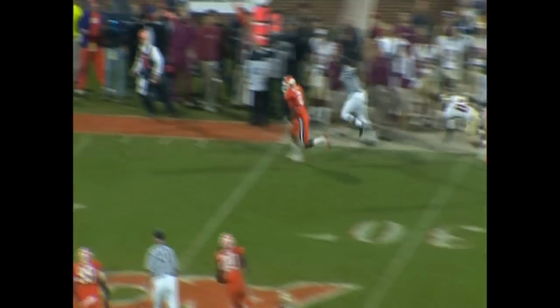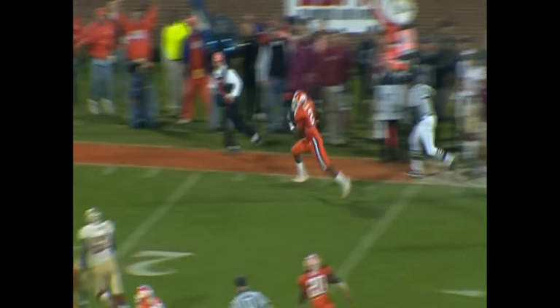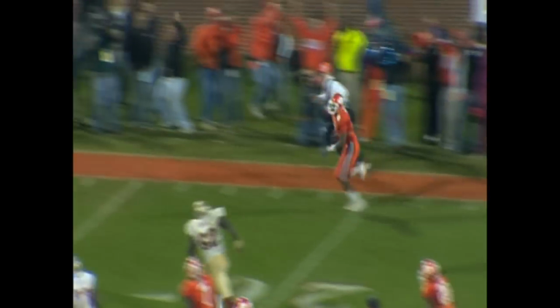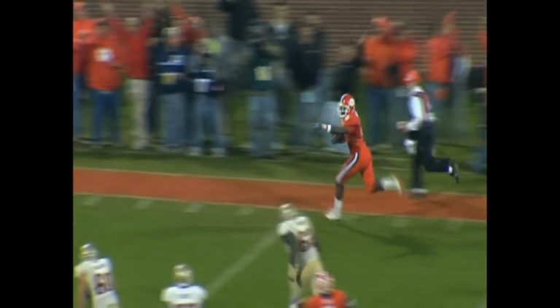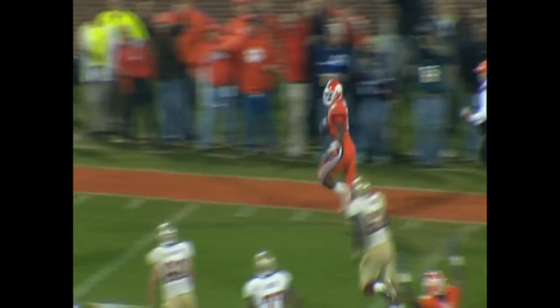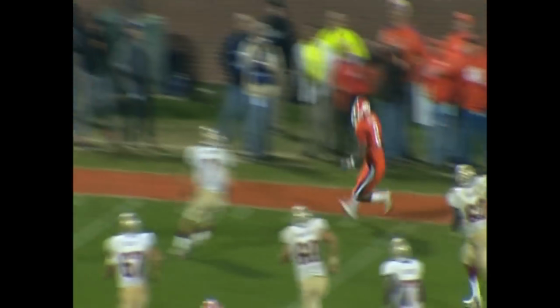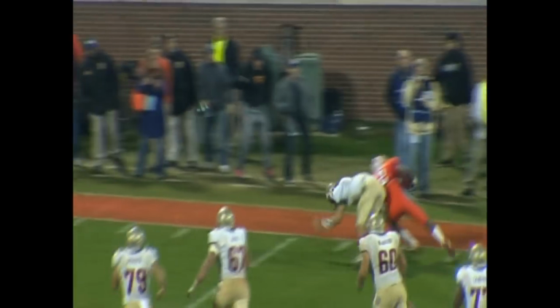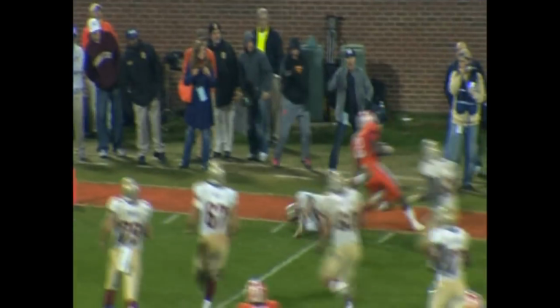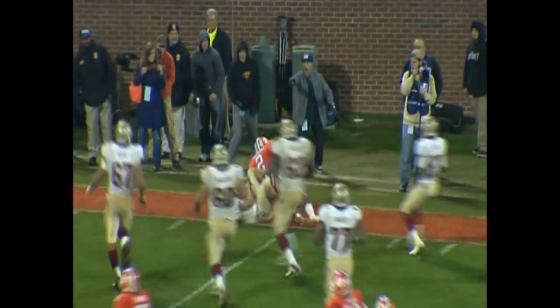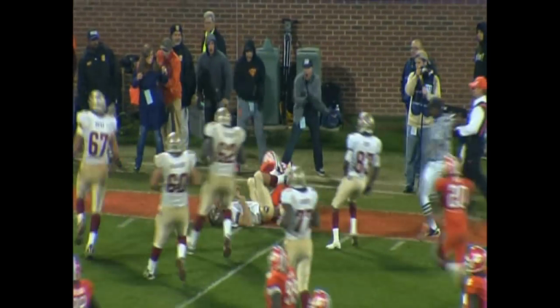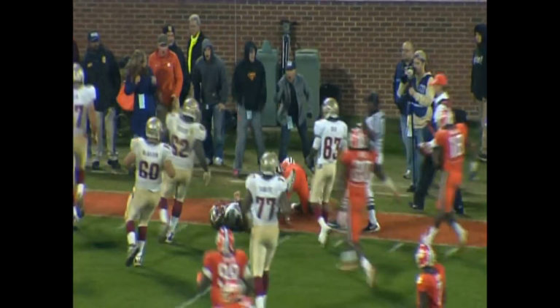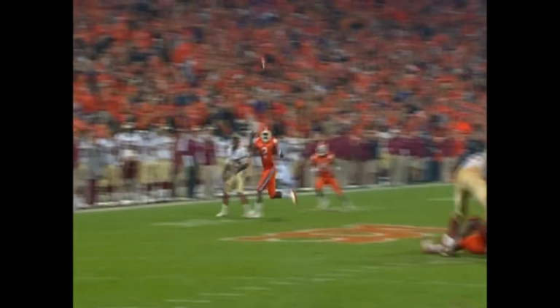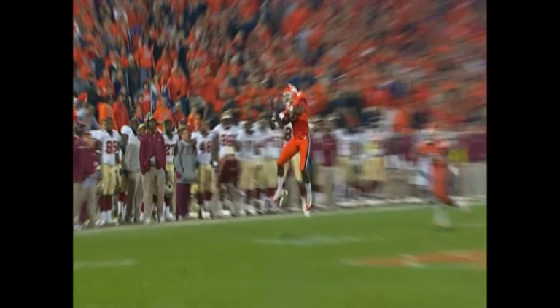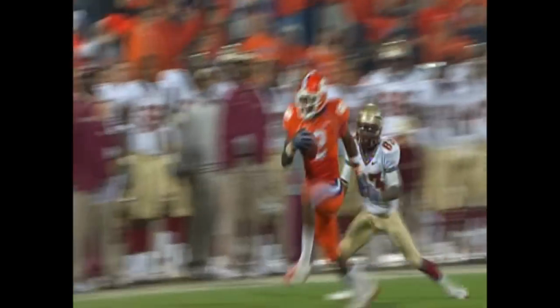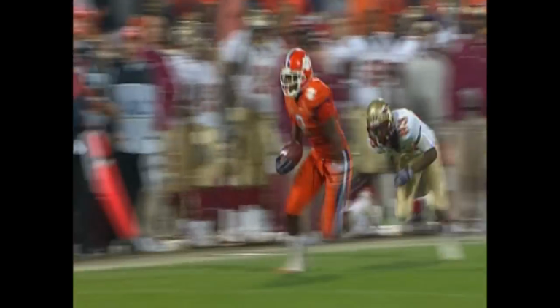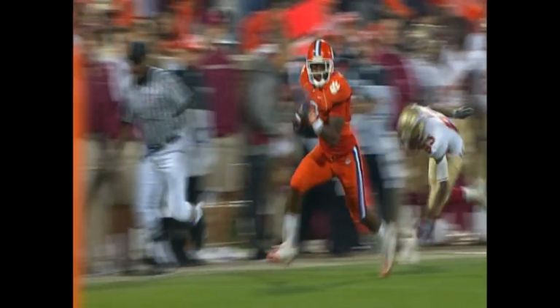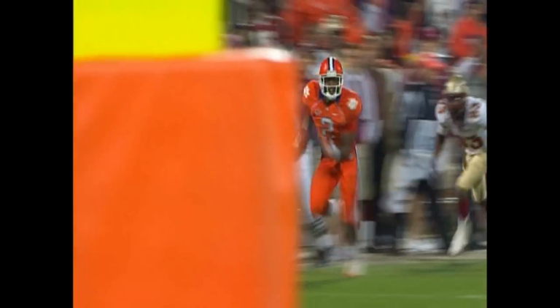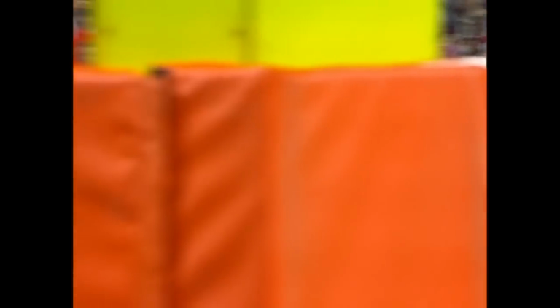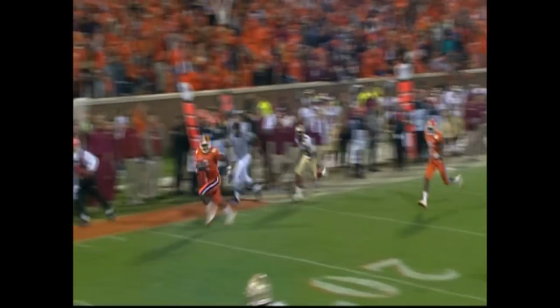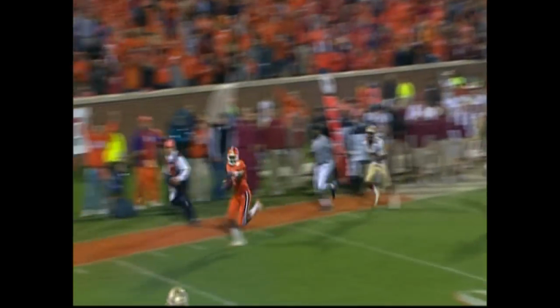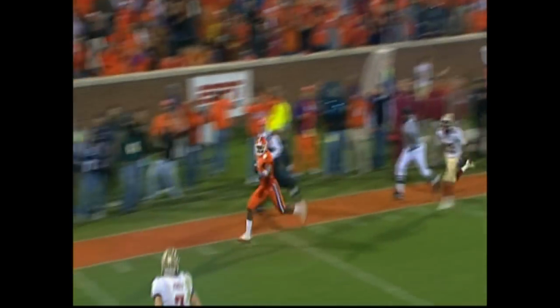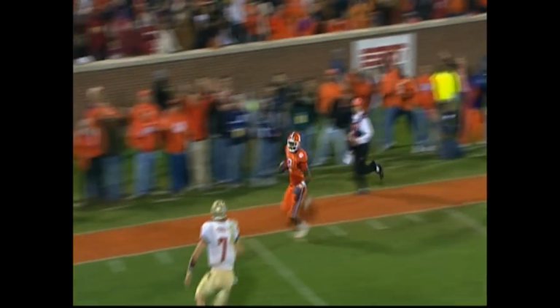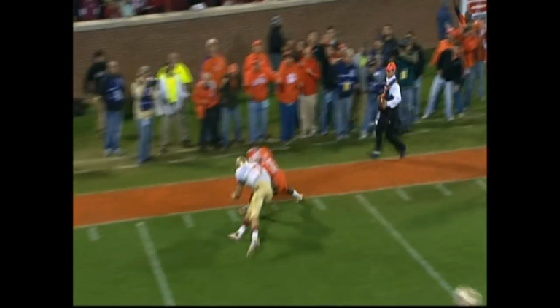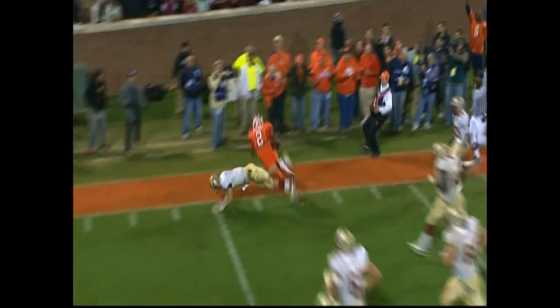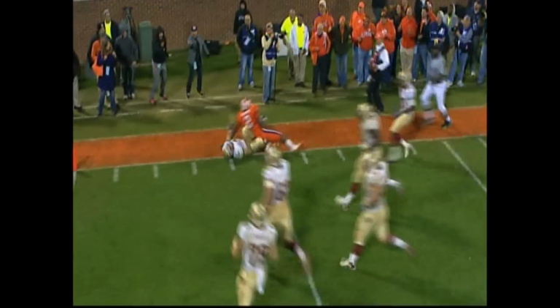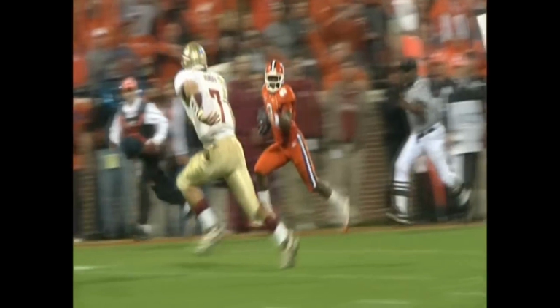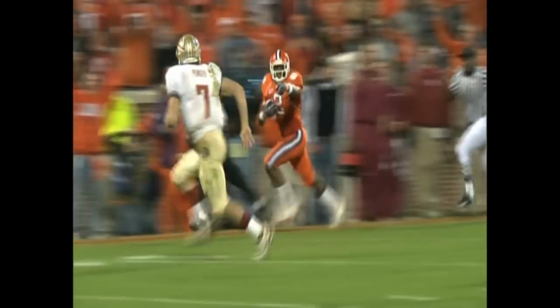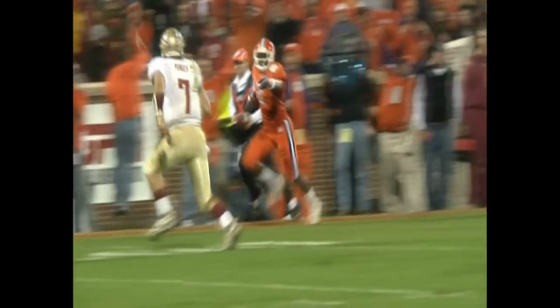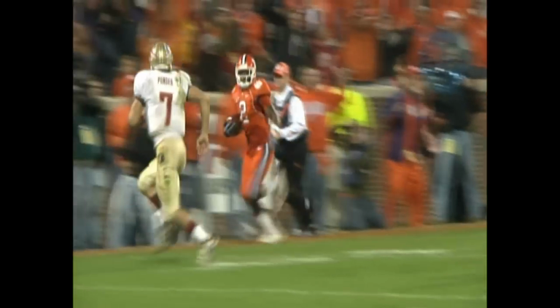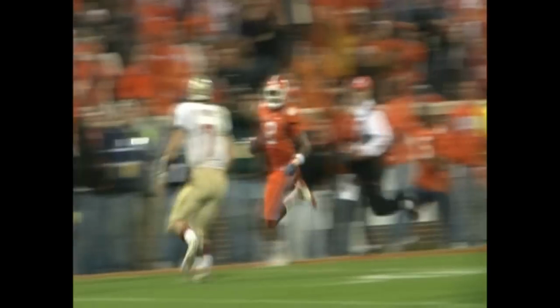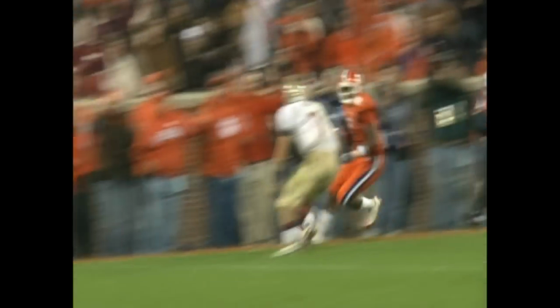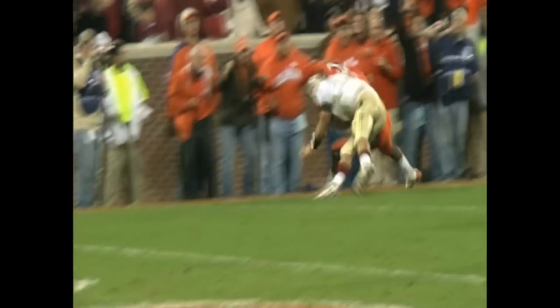It's intercepted at the 30 — this would run it back to the 10, to the 5 — runs over Ponder. DeAndre McDaniel in Tallahassee. And that's just about going to do it, could be the Tiger with 3:34 to go.